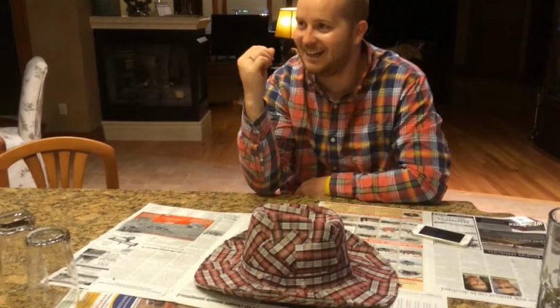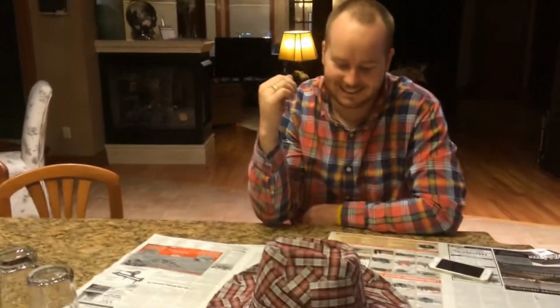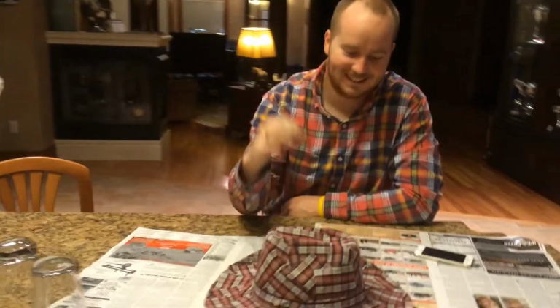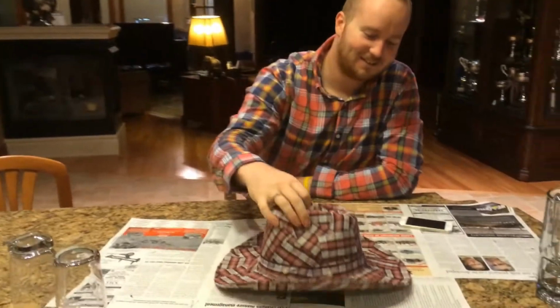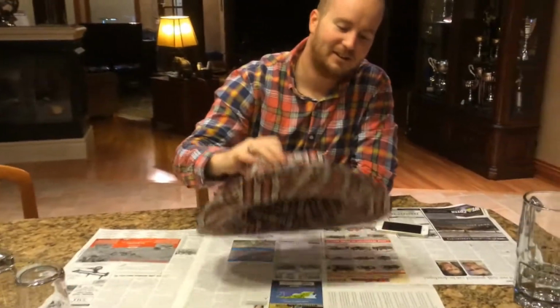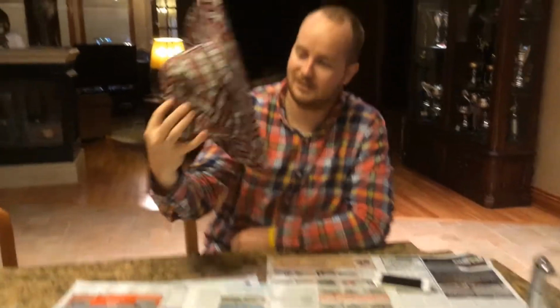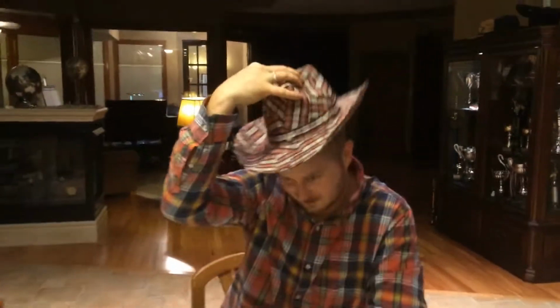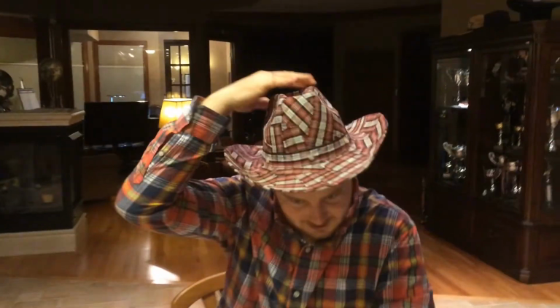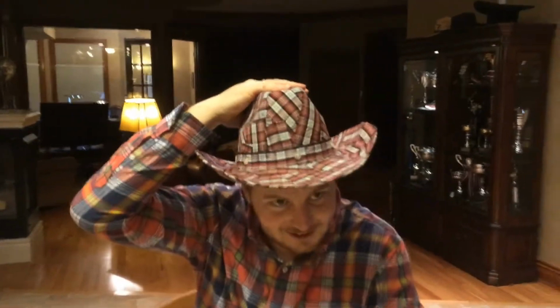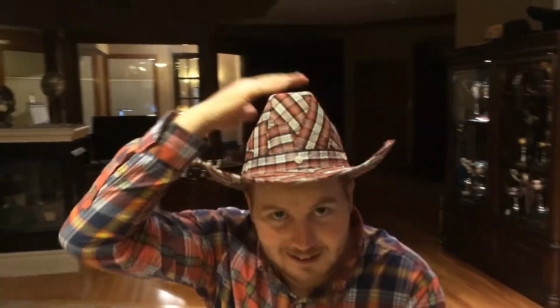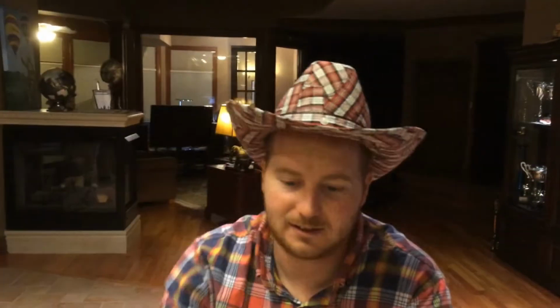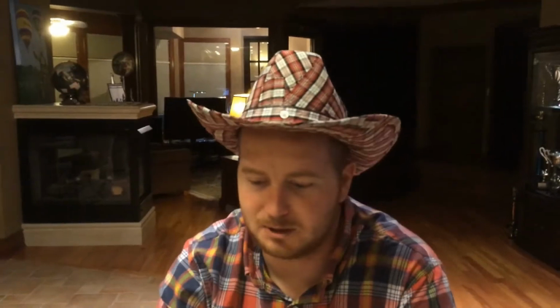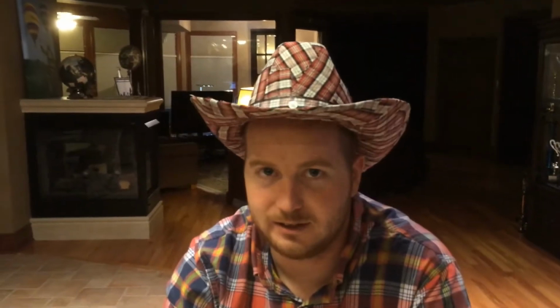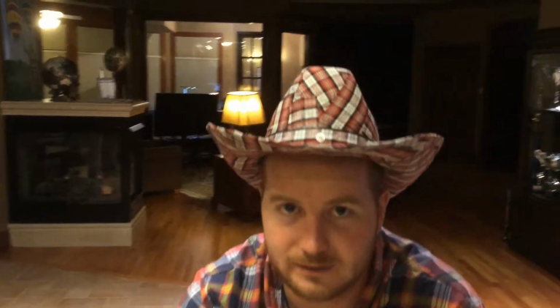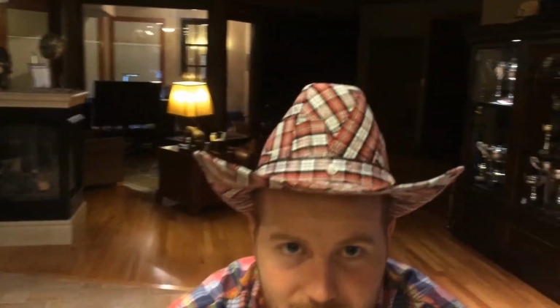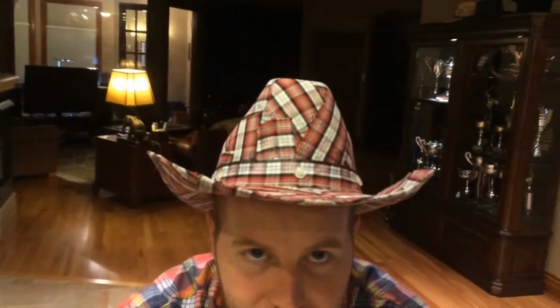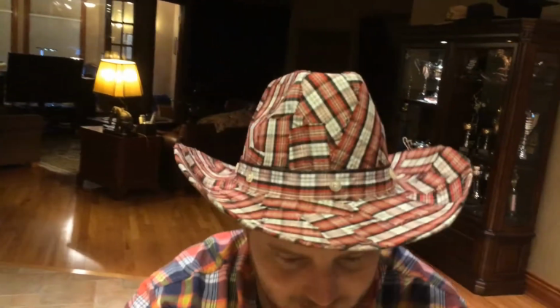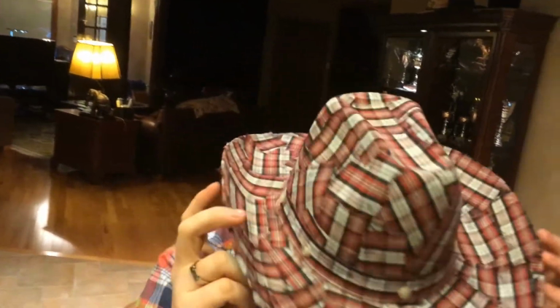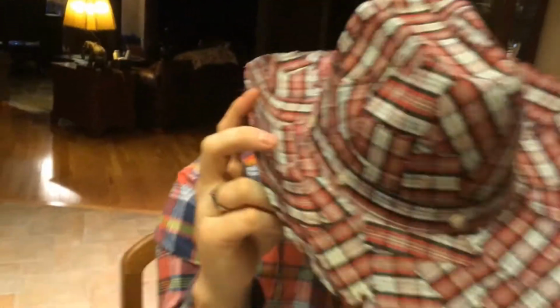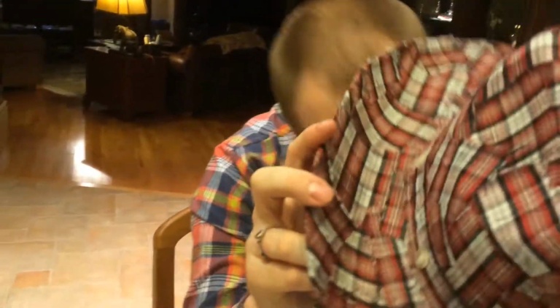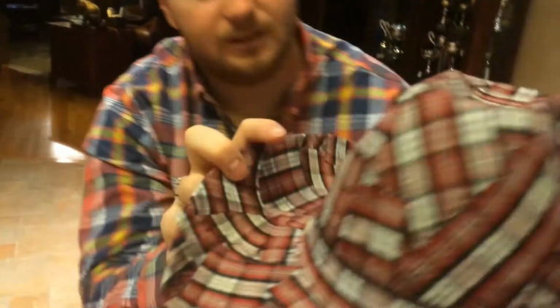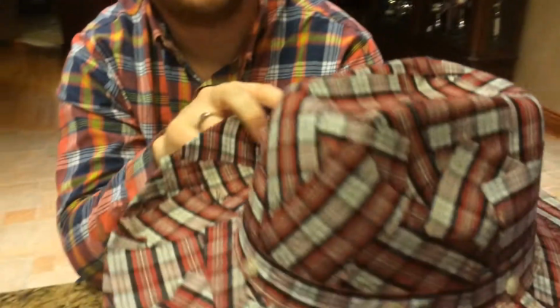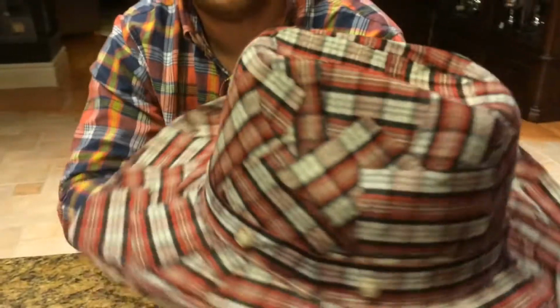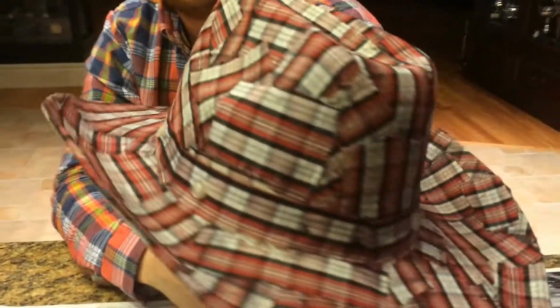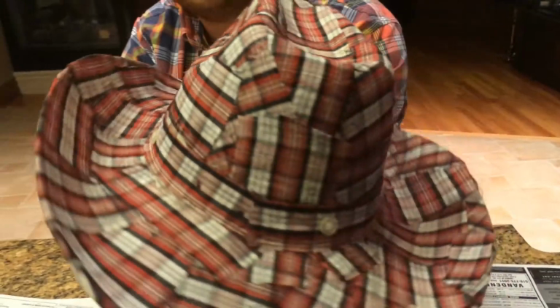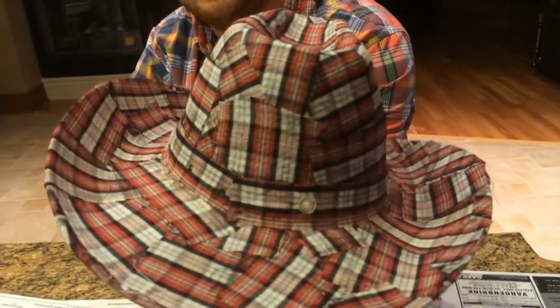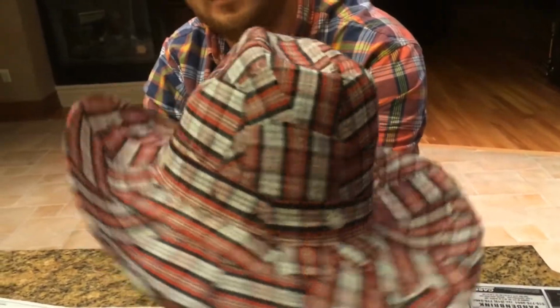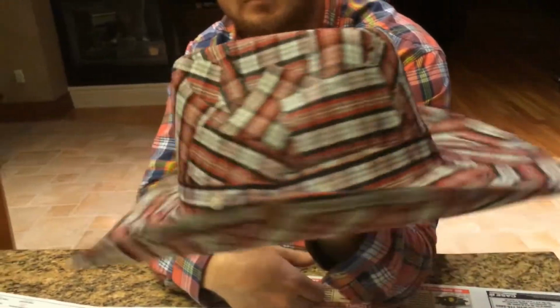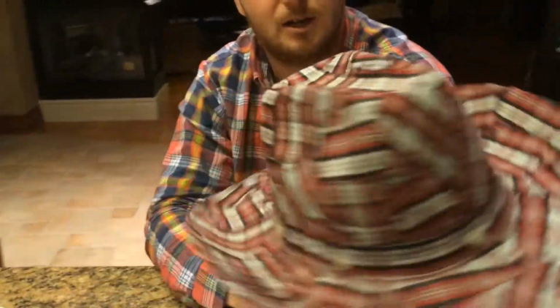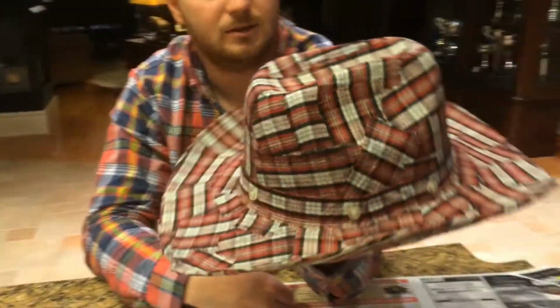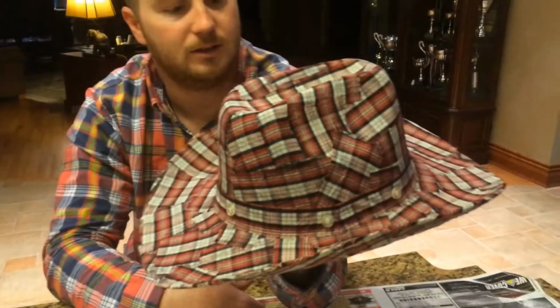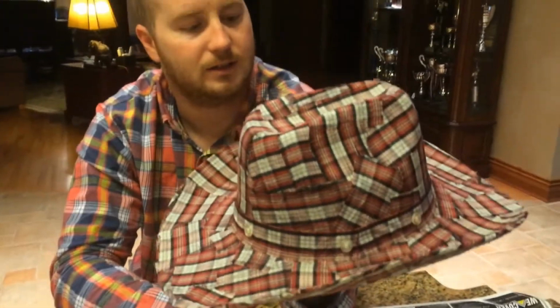Put it on — check it out. How does it feel? Feels pretty good. And I even see there's buttons on there from the shirt that it came from. Yeah, we kind of added that in there. It's unique.